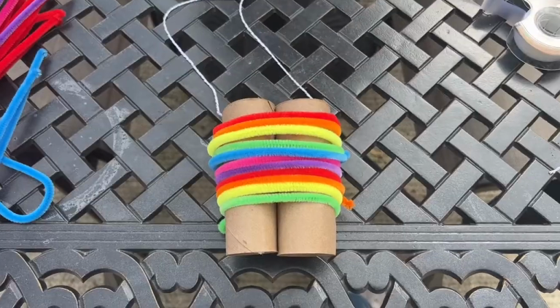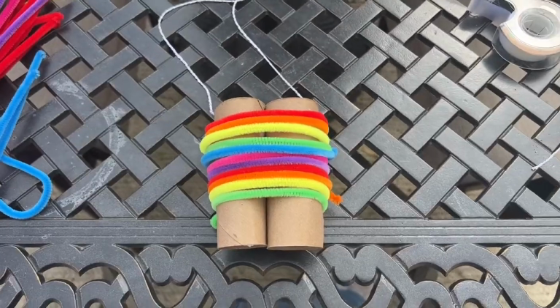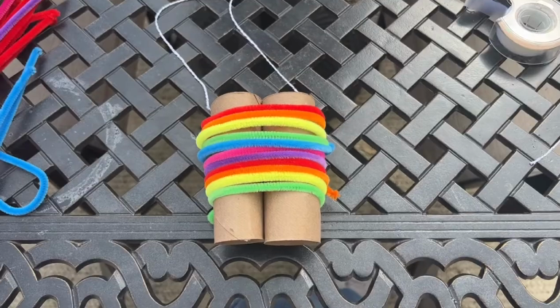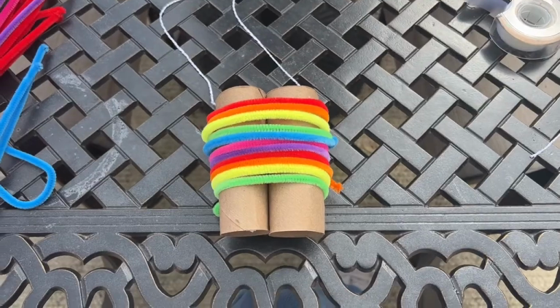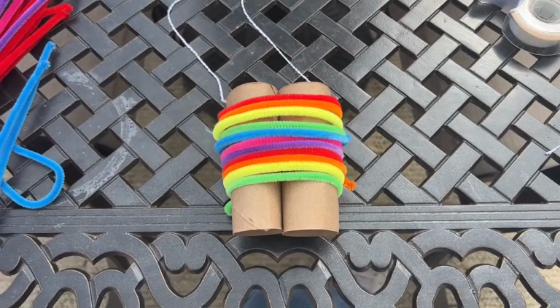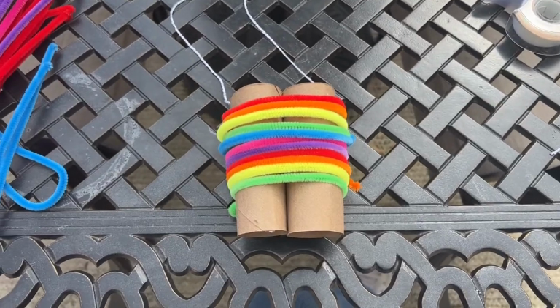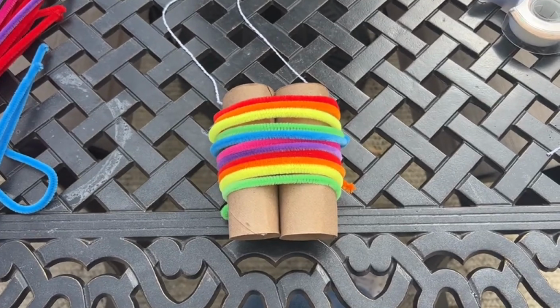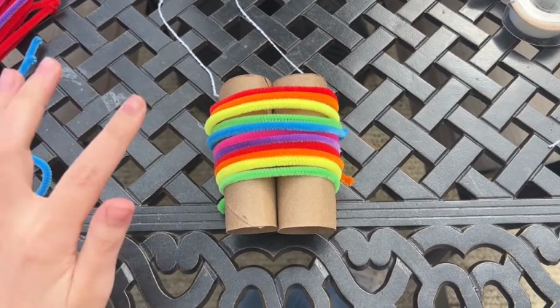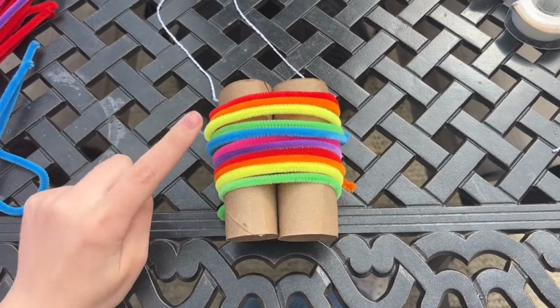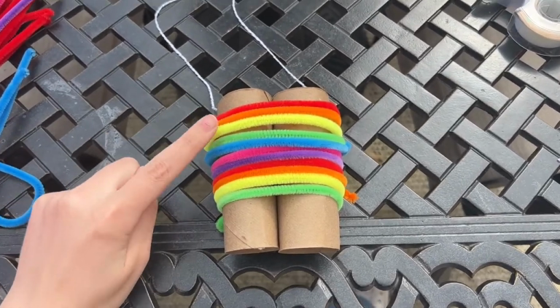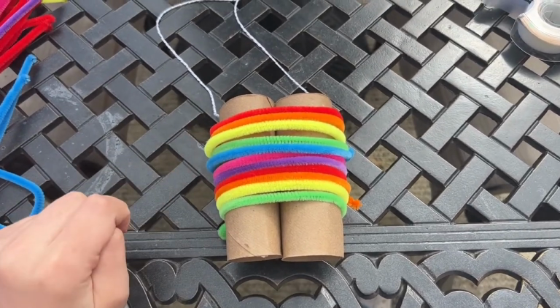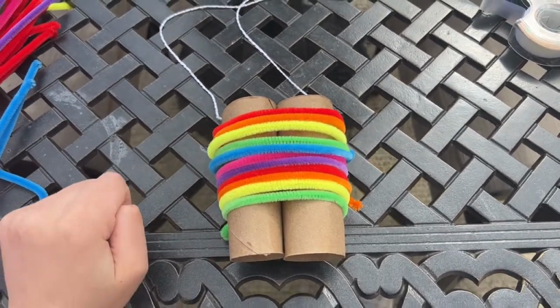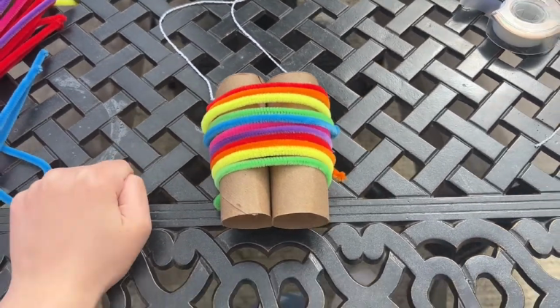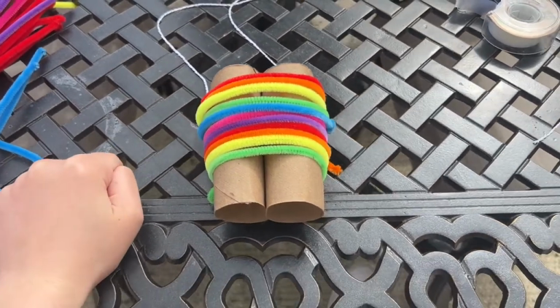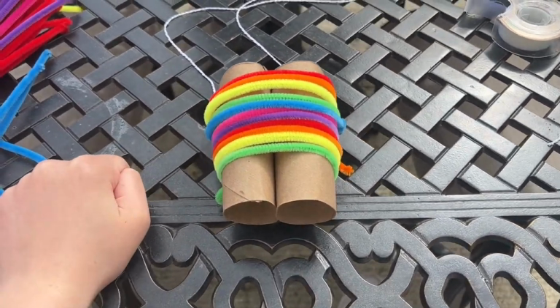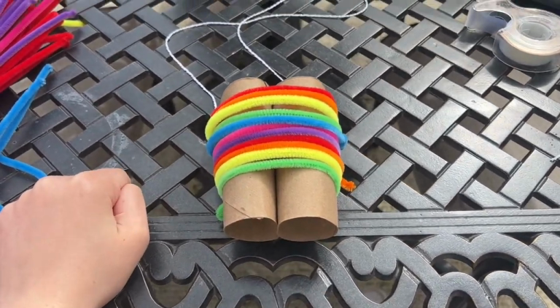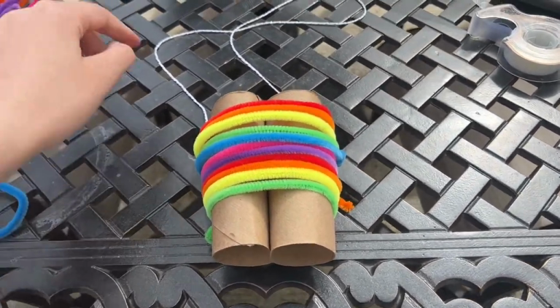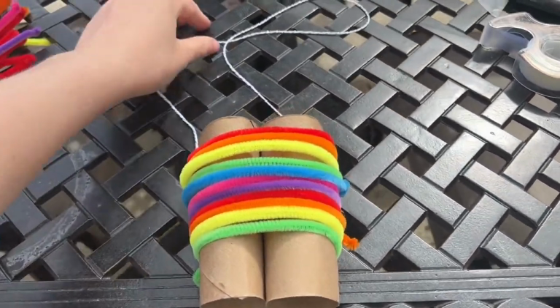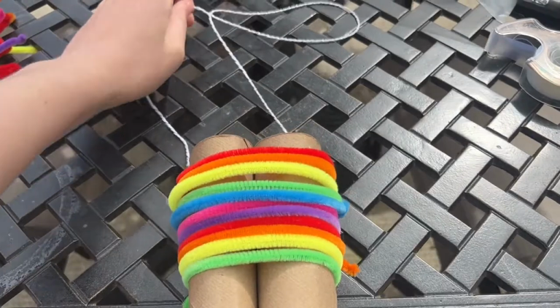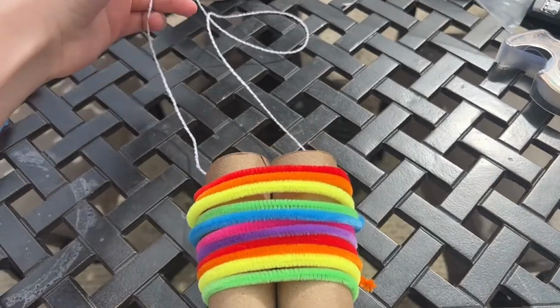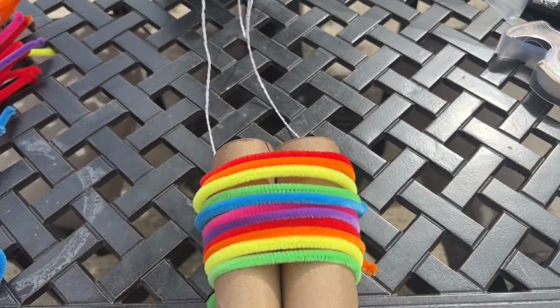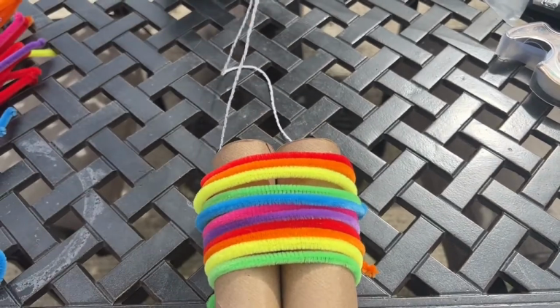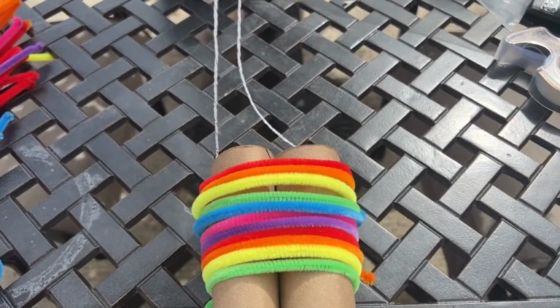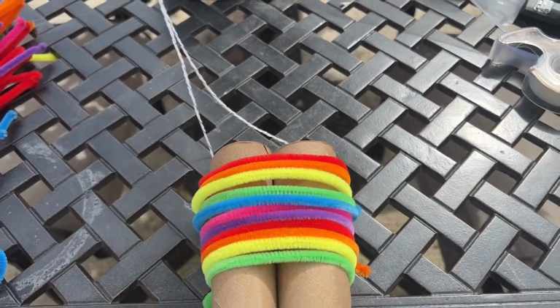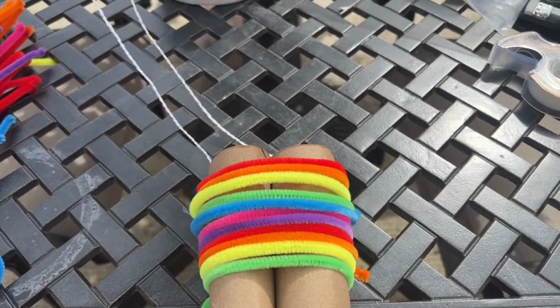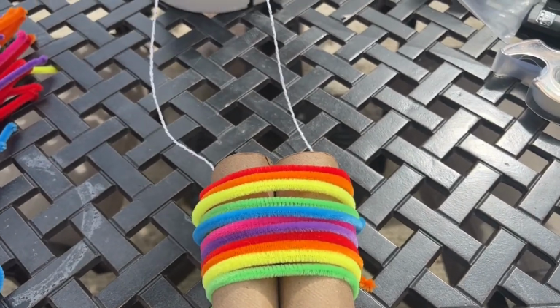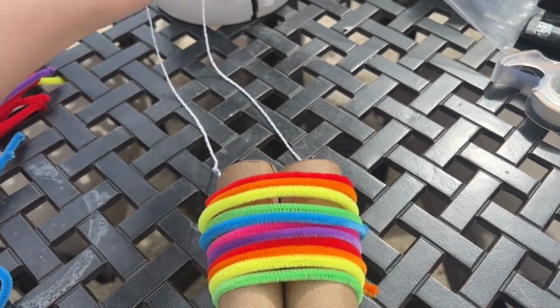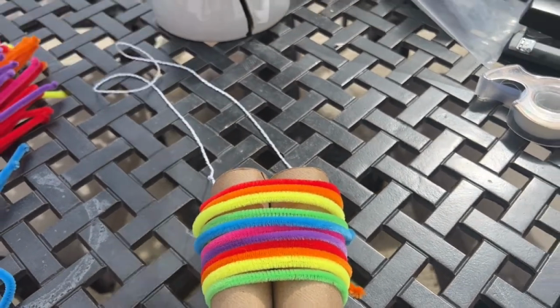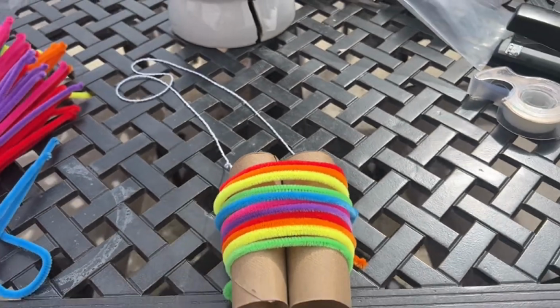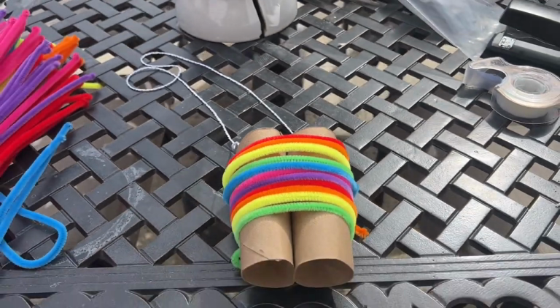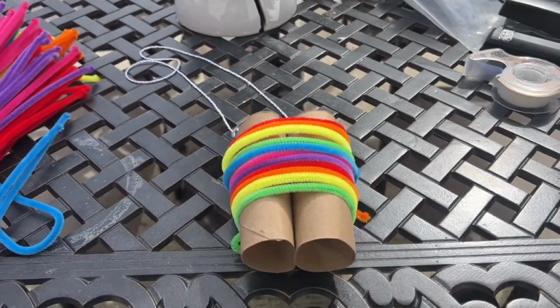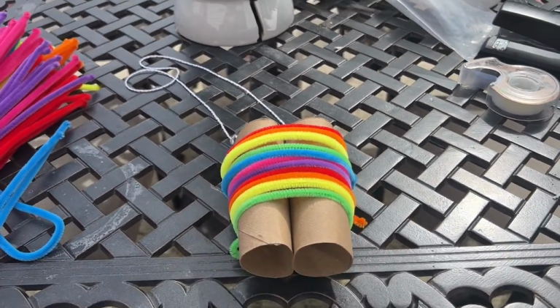All right everyone, this is our finished product. It's going to look like the rainbow — I decided to make it look like the rainbow. And we're going to take our binoculars and we're going to look at some nature together.